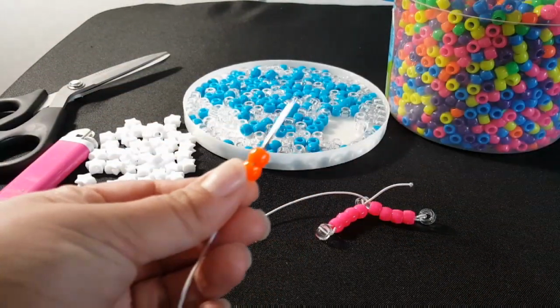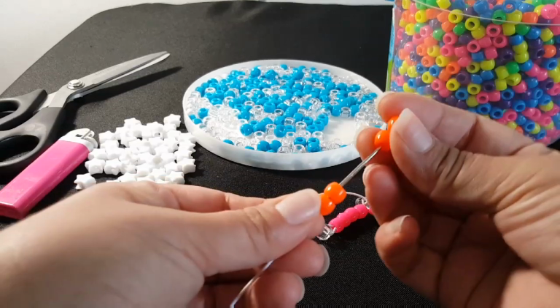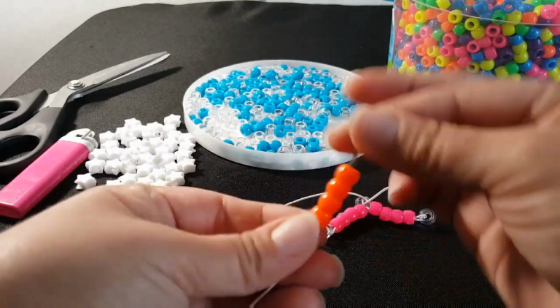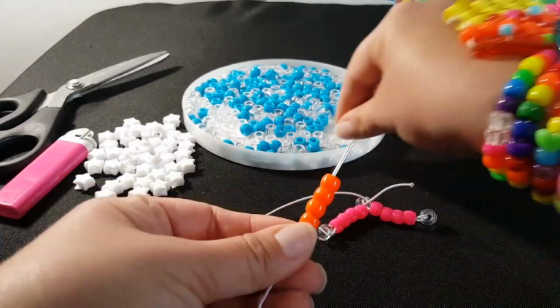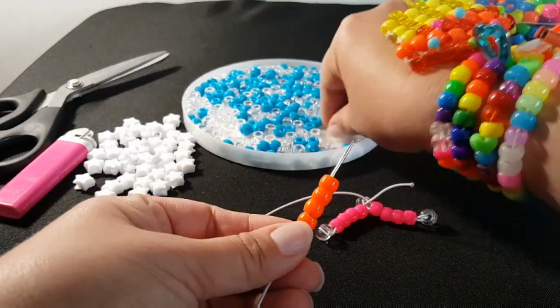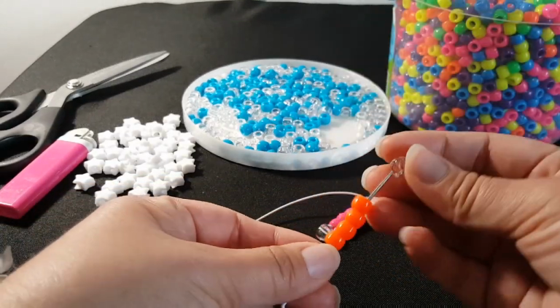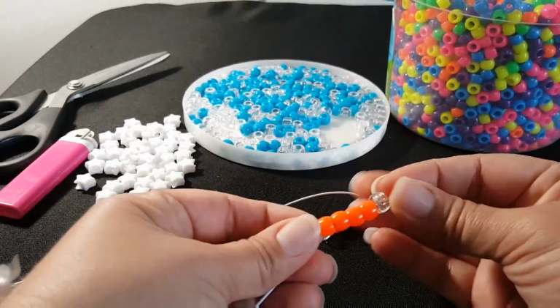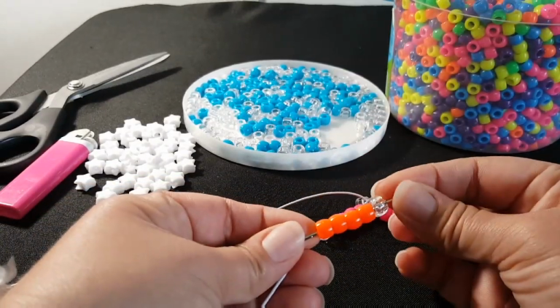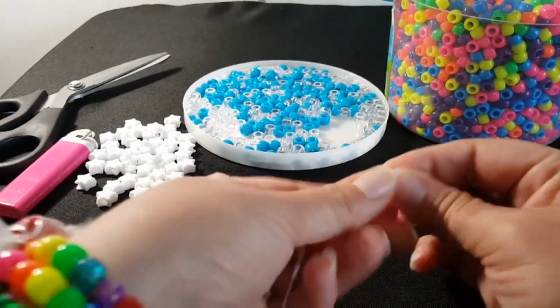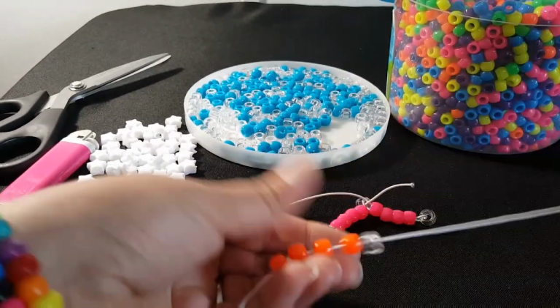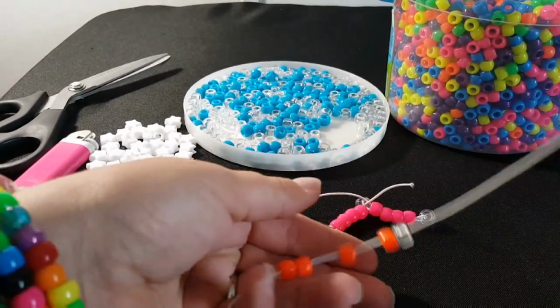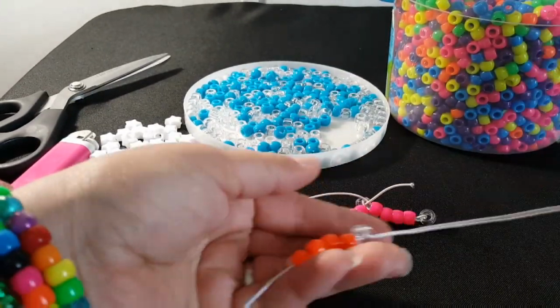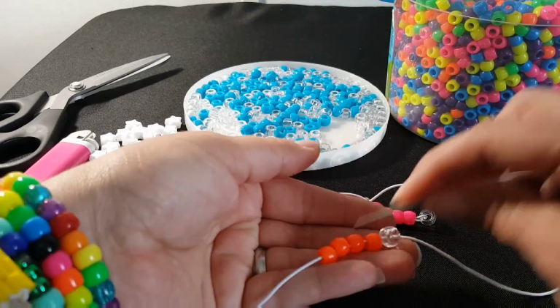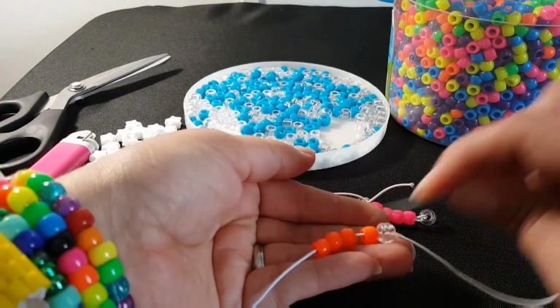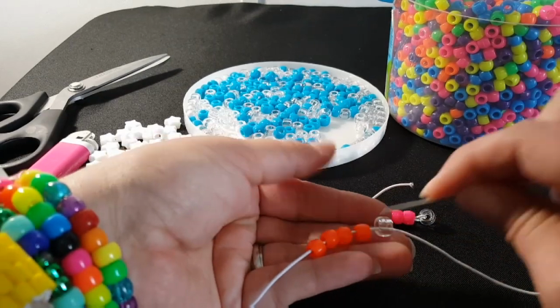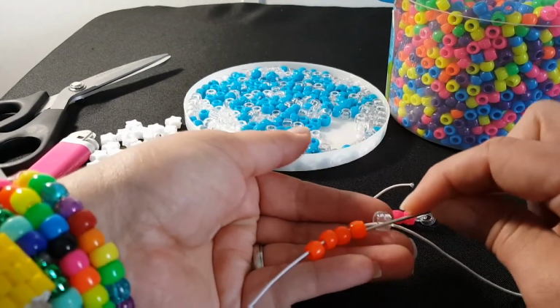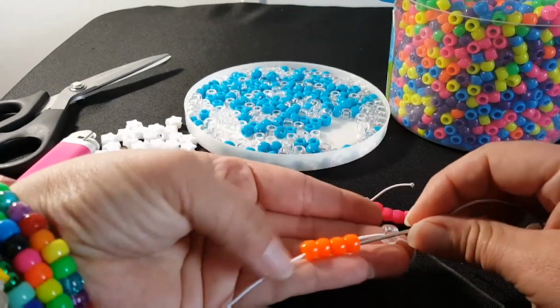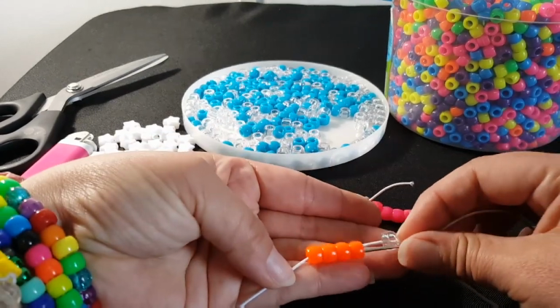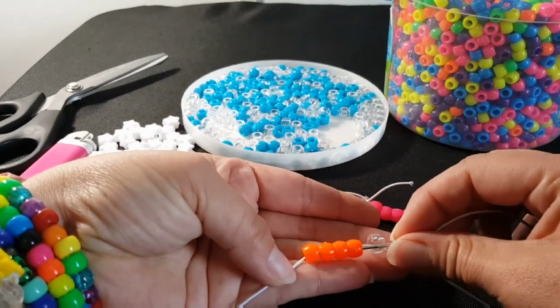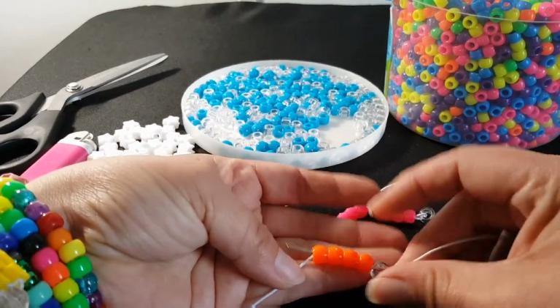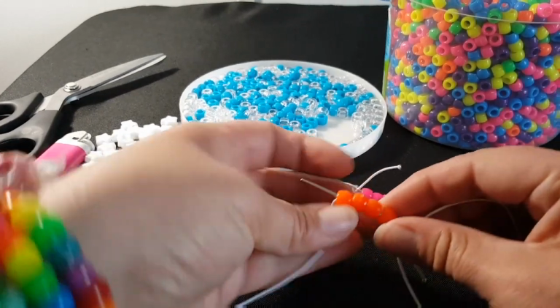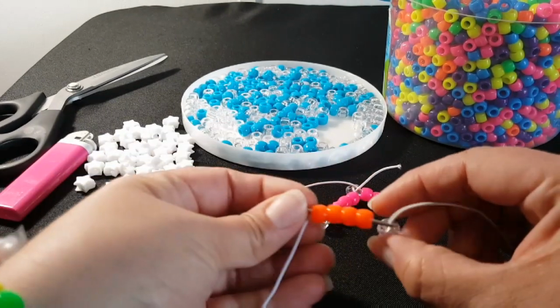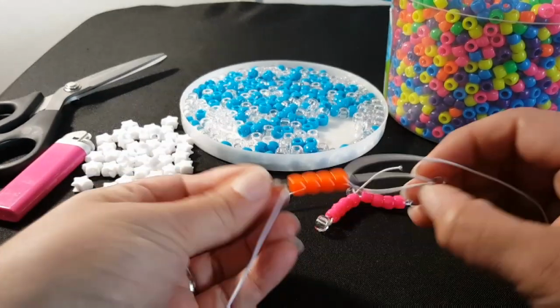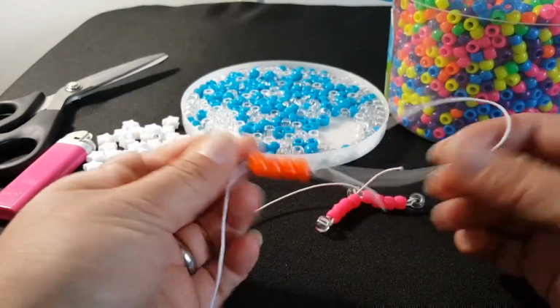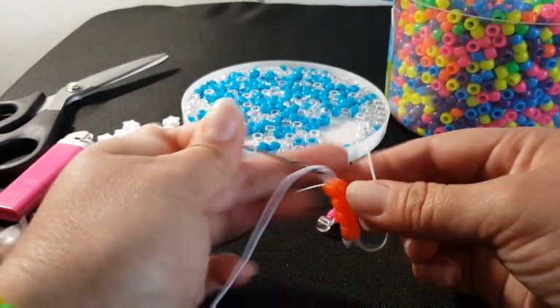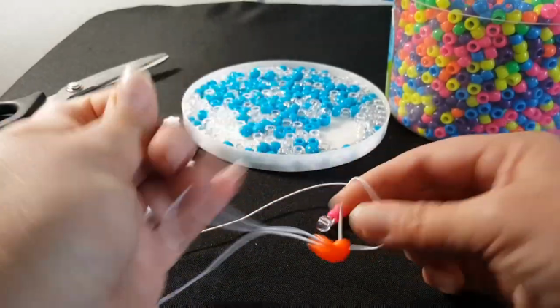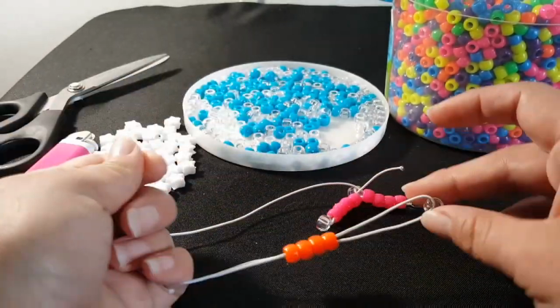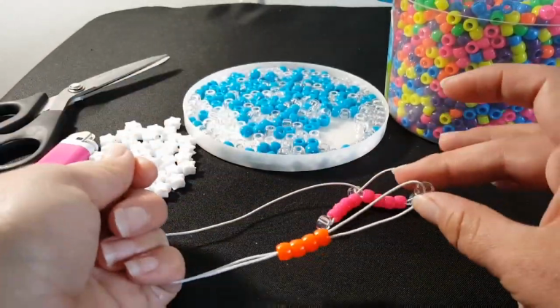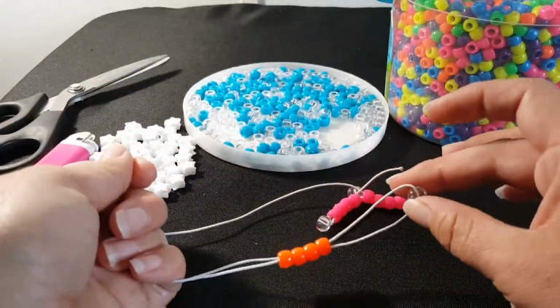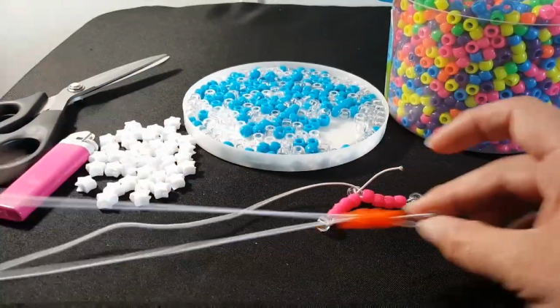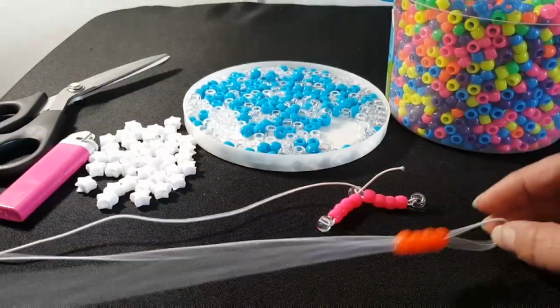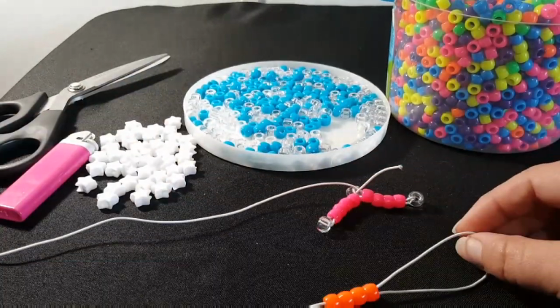So you're going to add four orange, add a clear. Take your needle and go through the four orange. Hold the clear and pull the string.